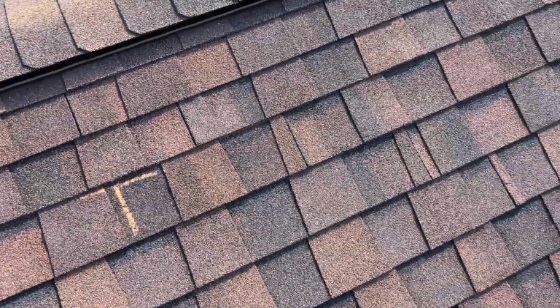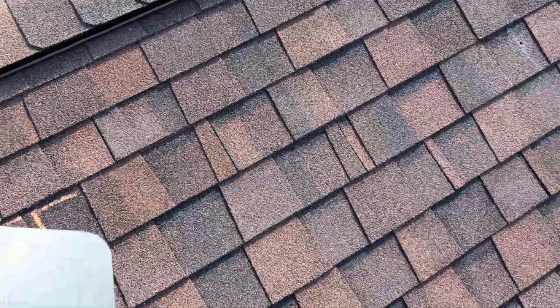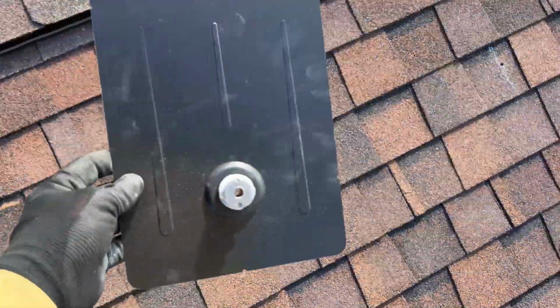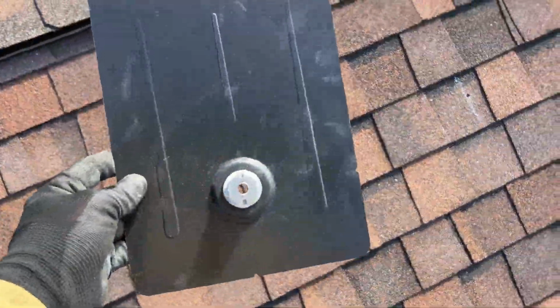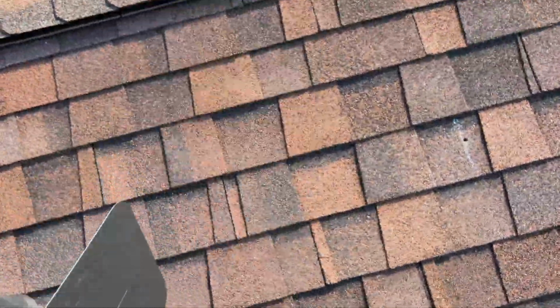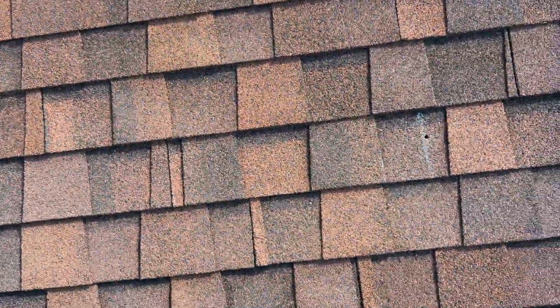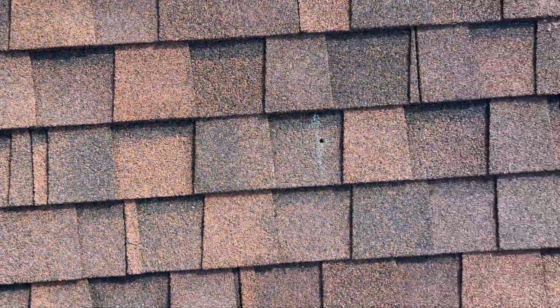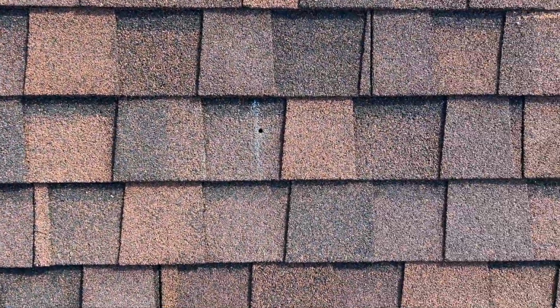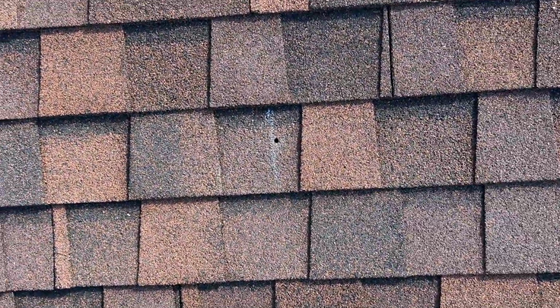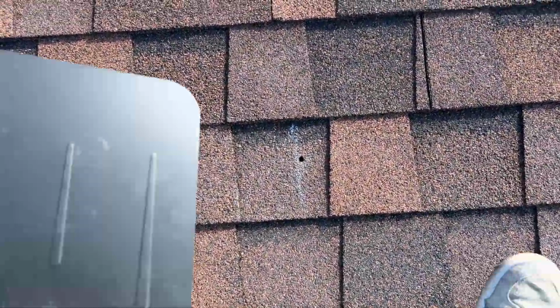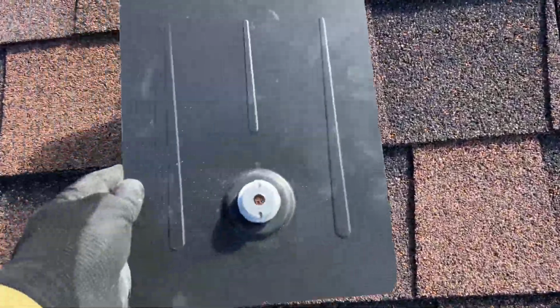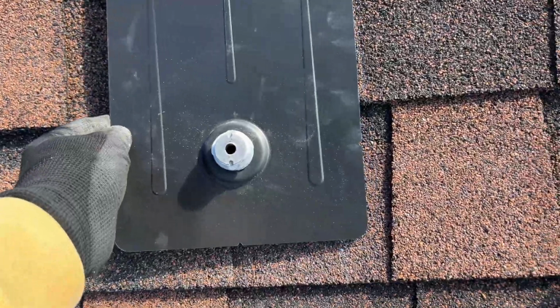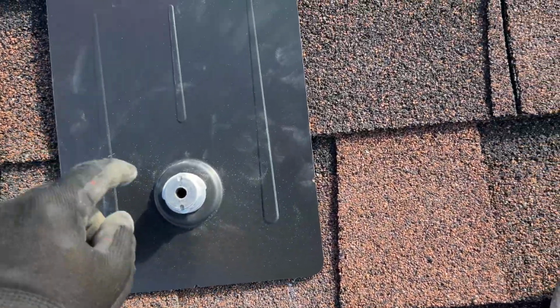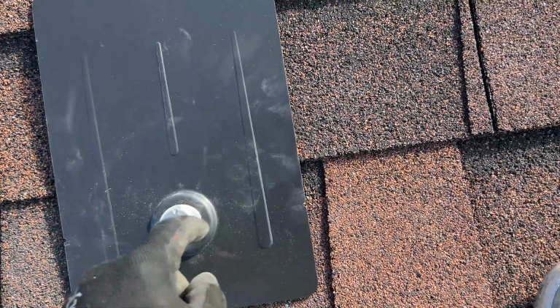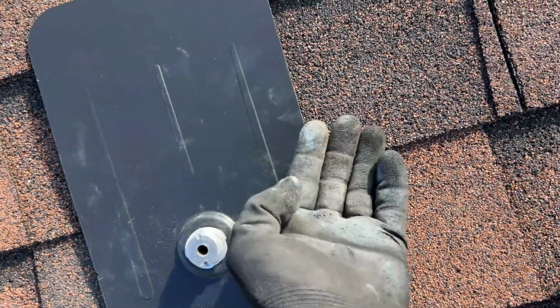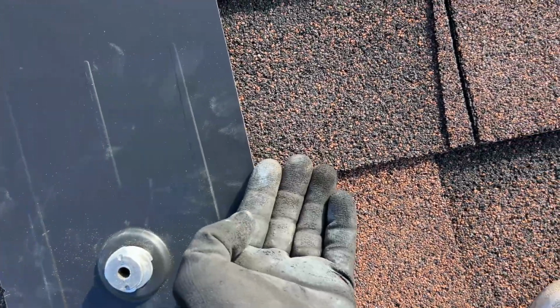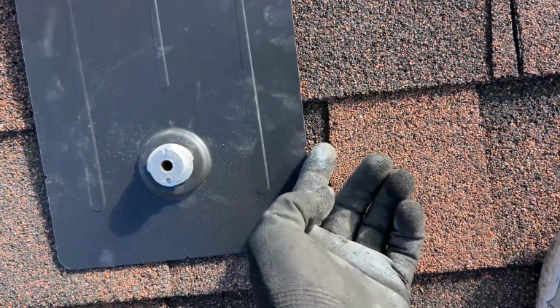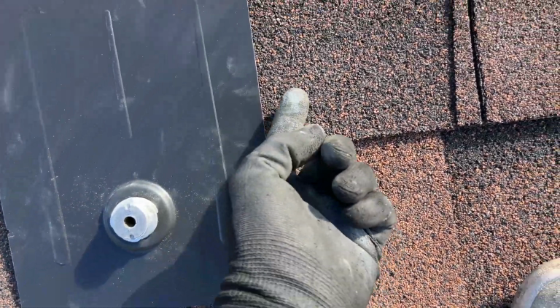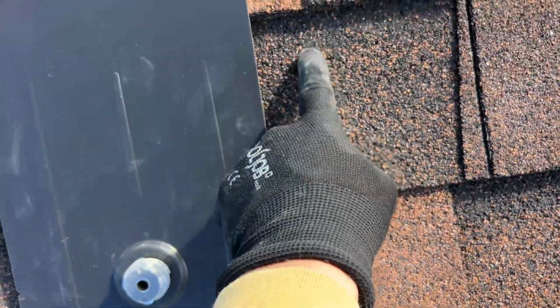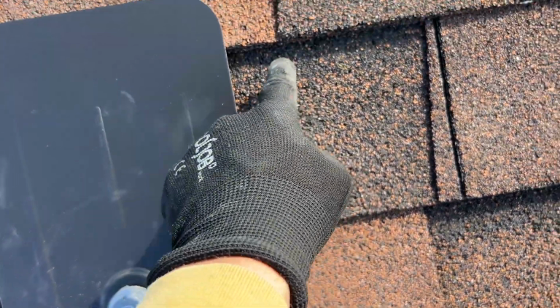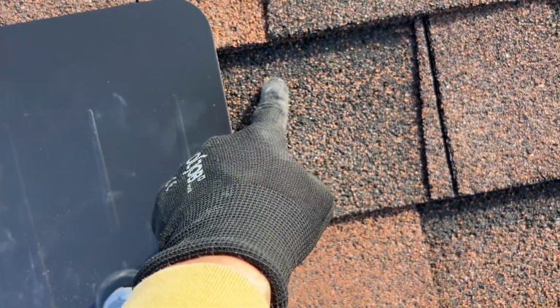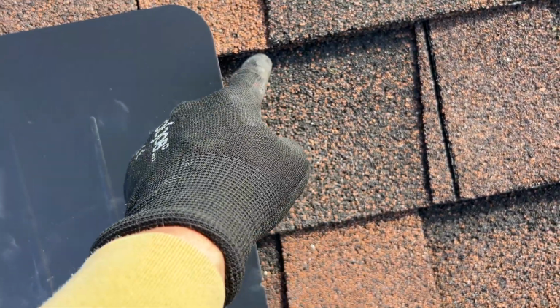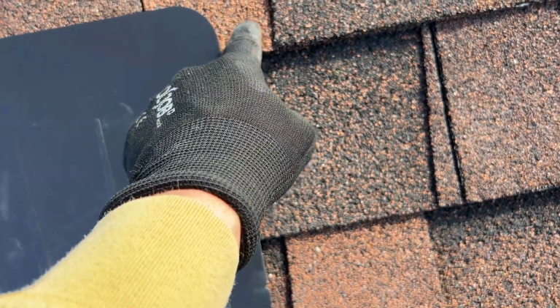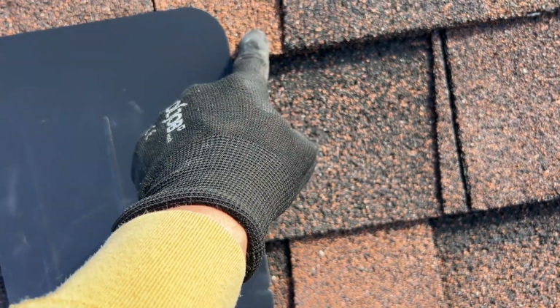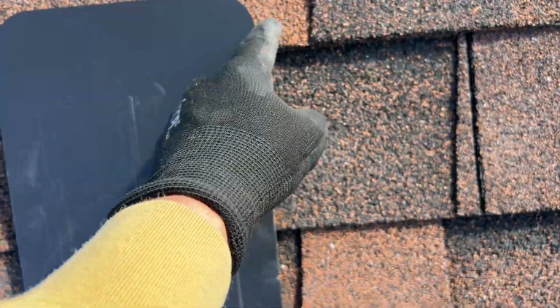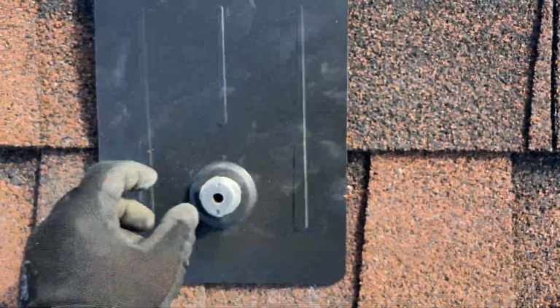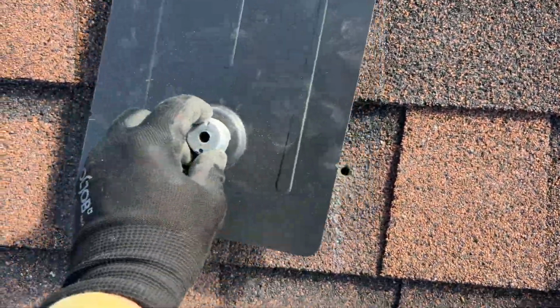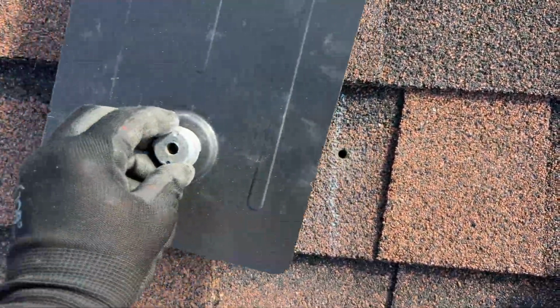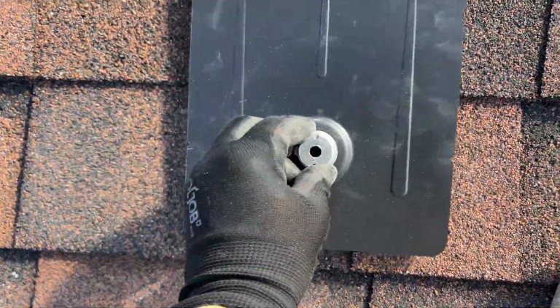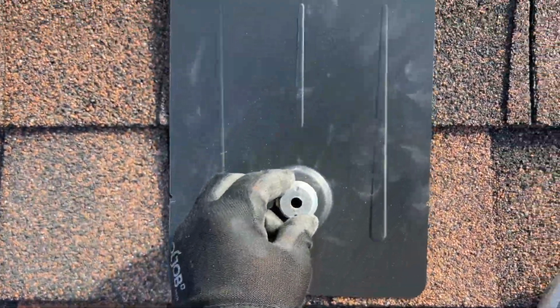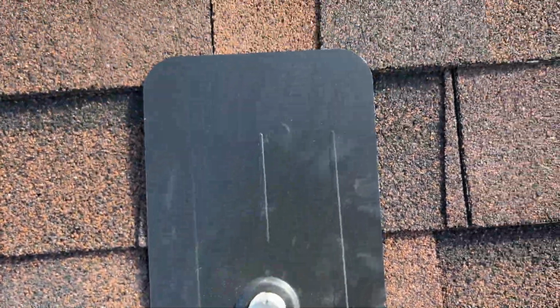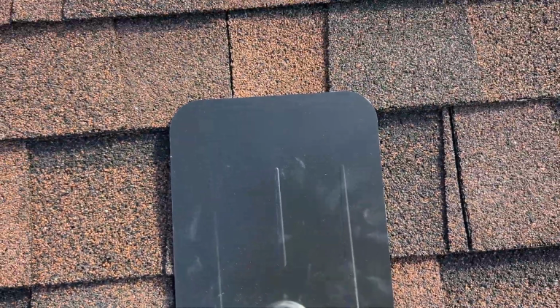Now we're going to start installing flashings. The idea of the flashing is that it should go completely behind this row and just a little bit of this roll. So in our case, it's going to be like that.